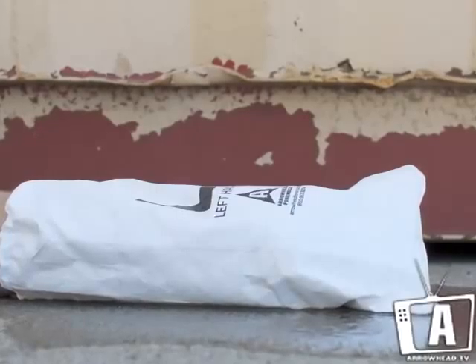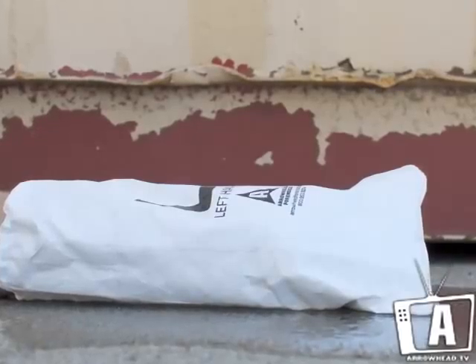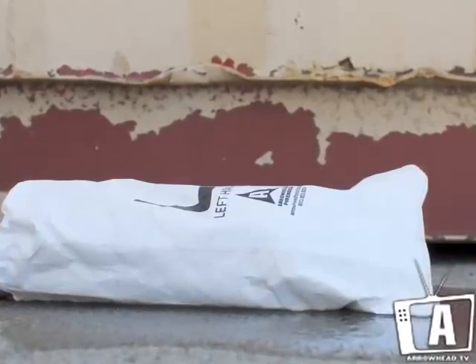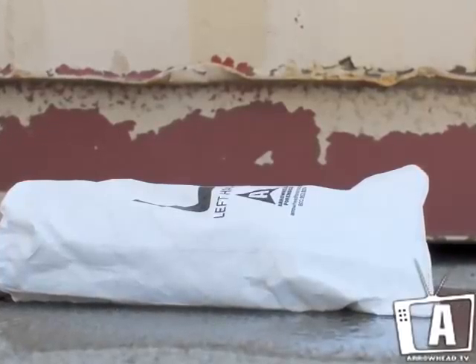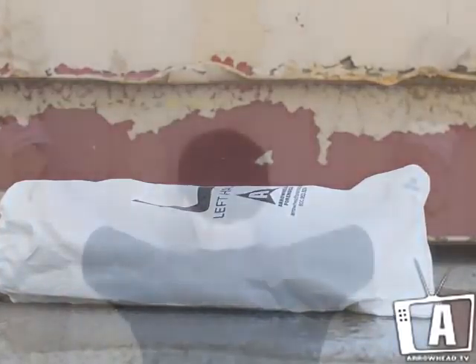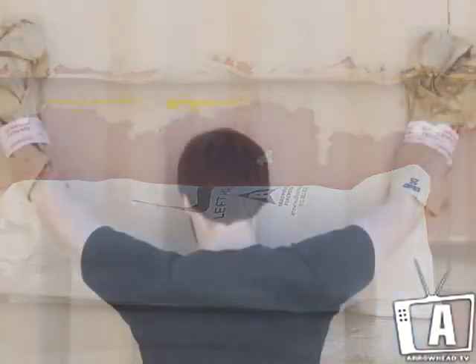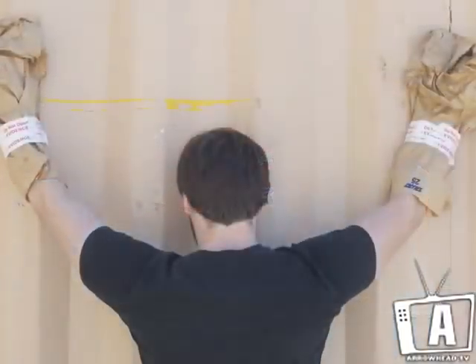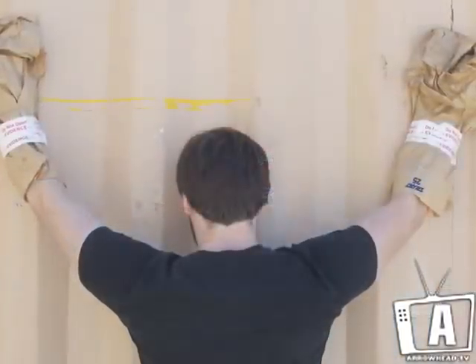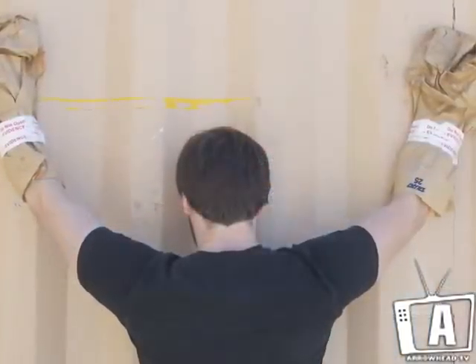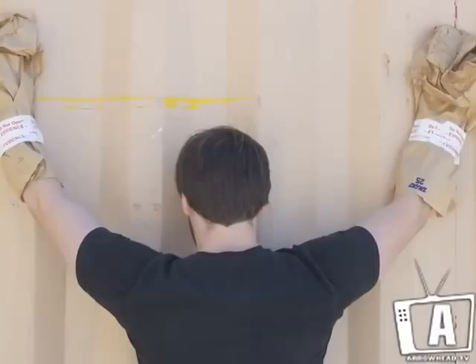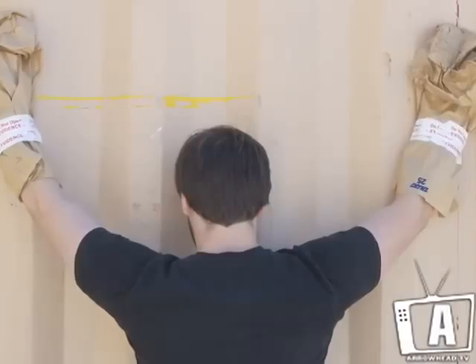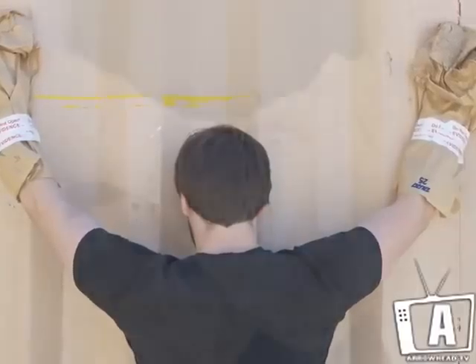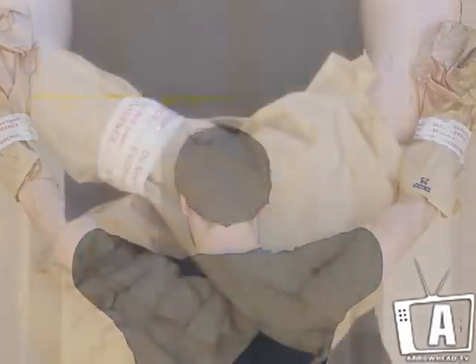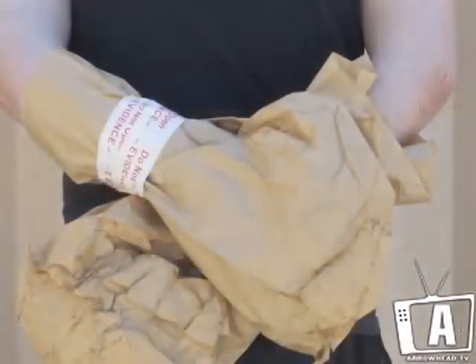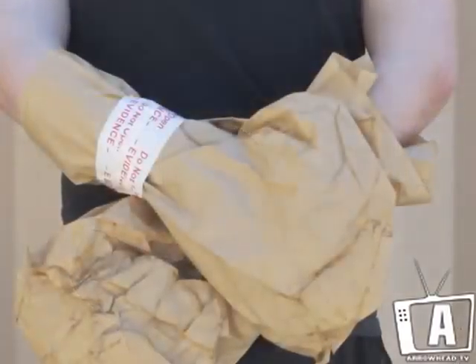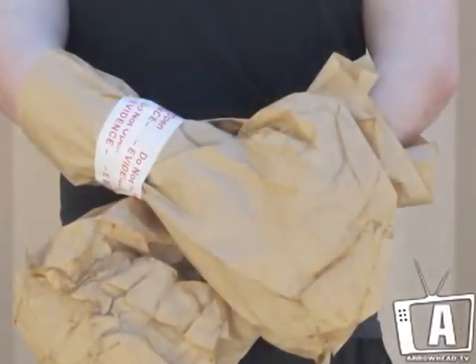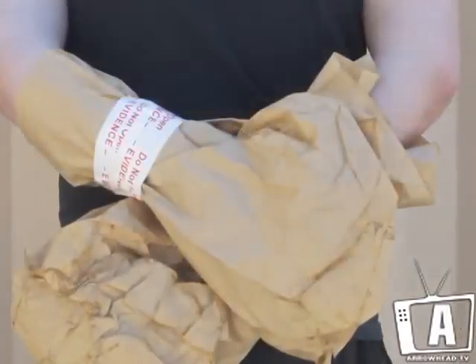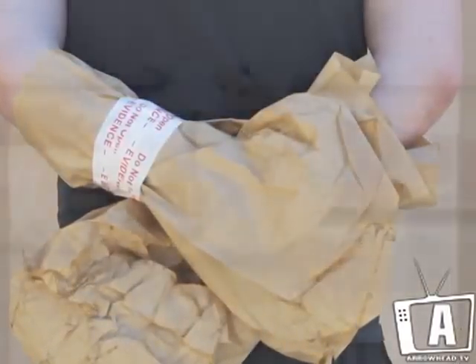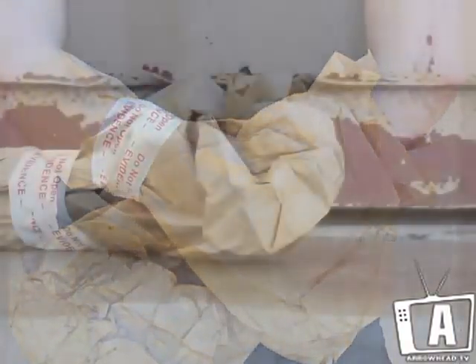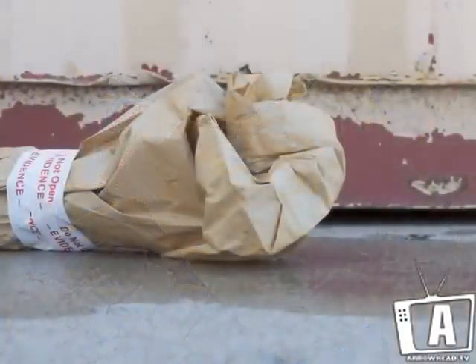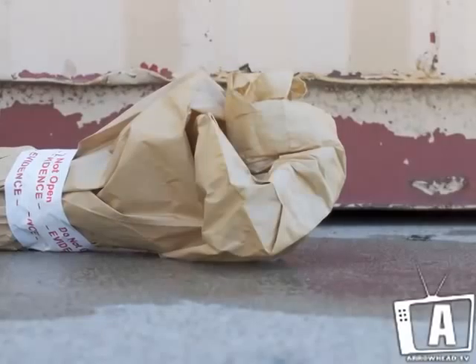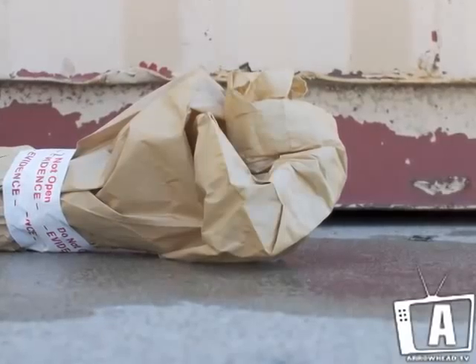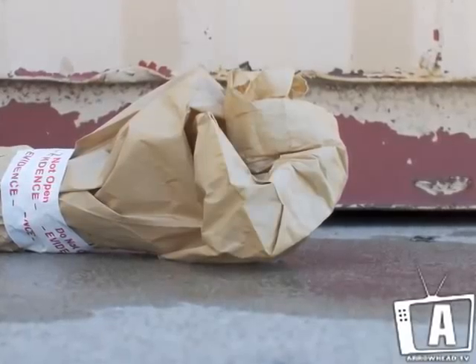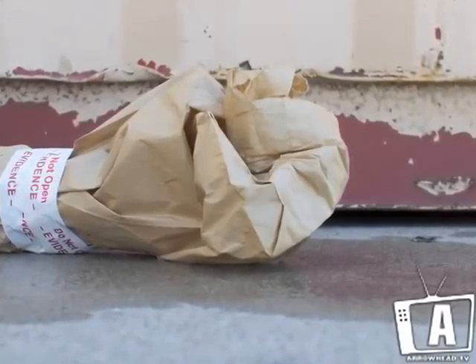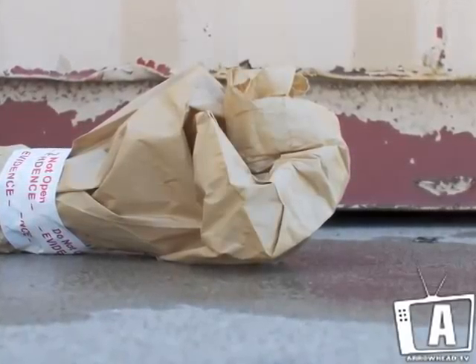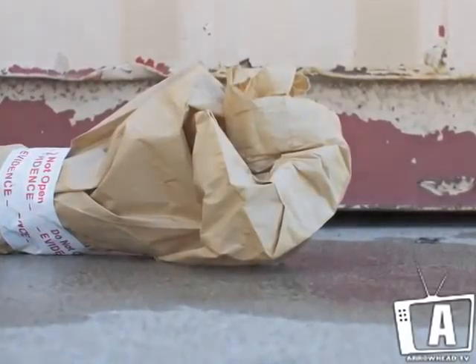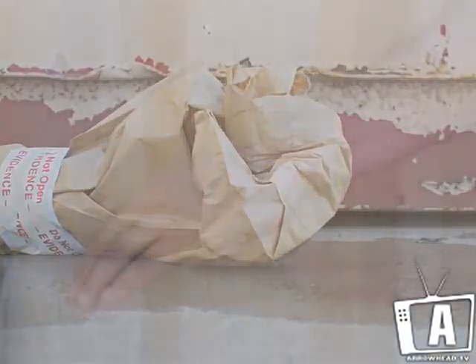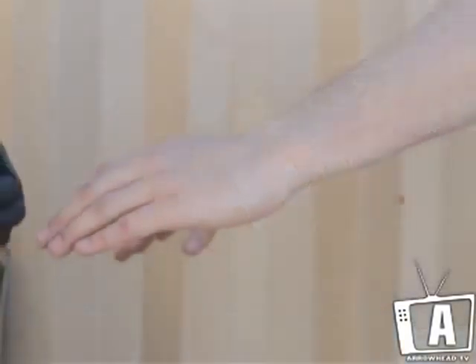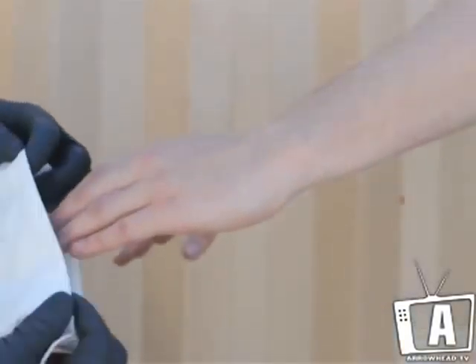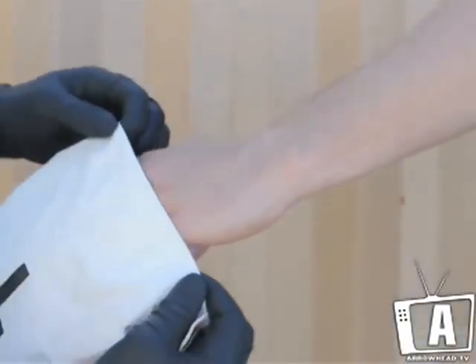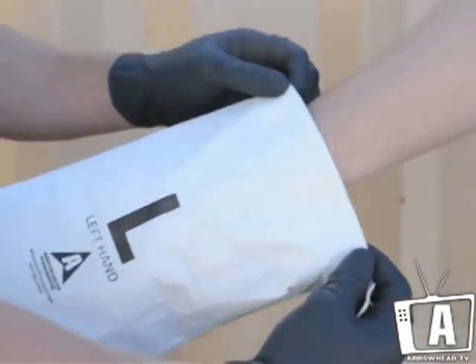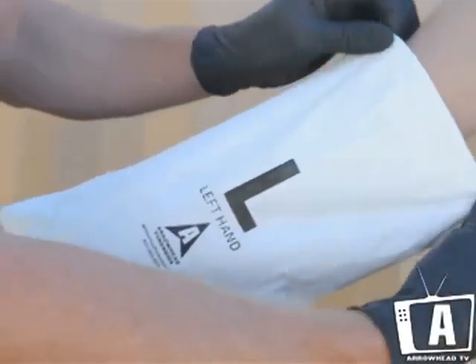will protect the hands from absorbing moisture. The Tyvek hand preservation bag will replace the less effective method of using a paper bag wrapped with tape that can easily break or become compromised. Secure the bag over the hand and